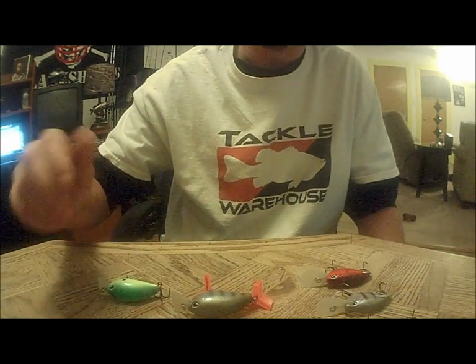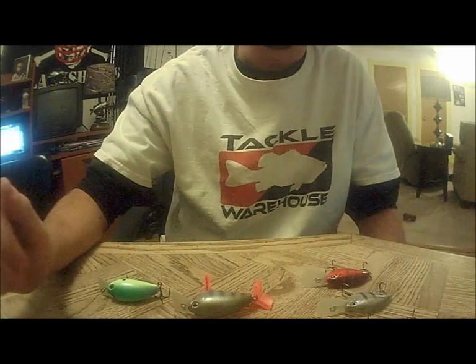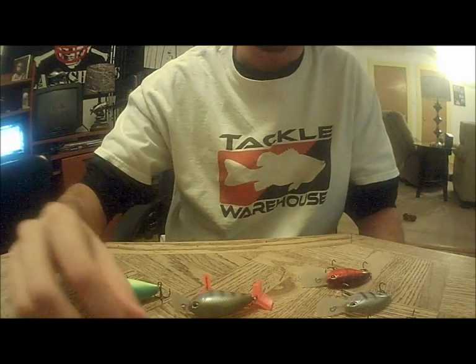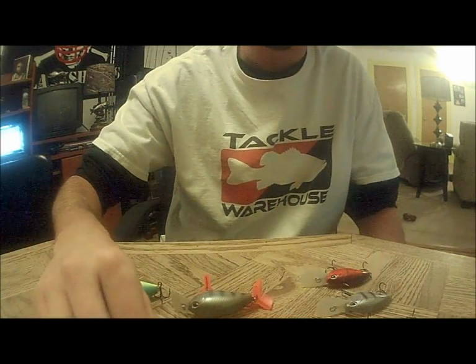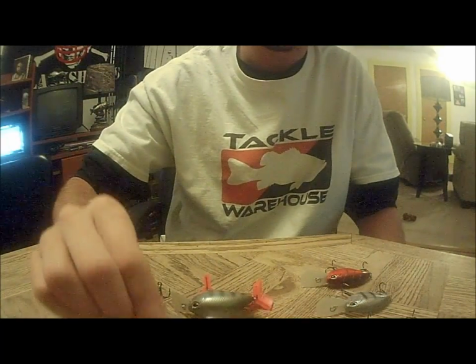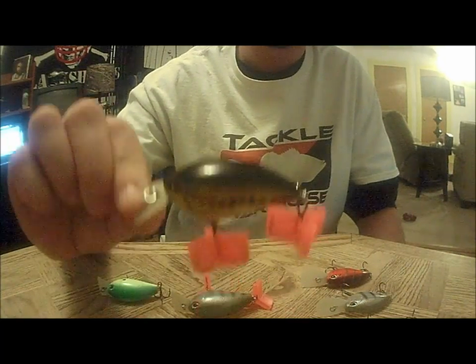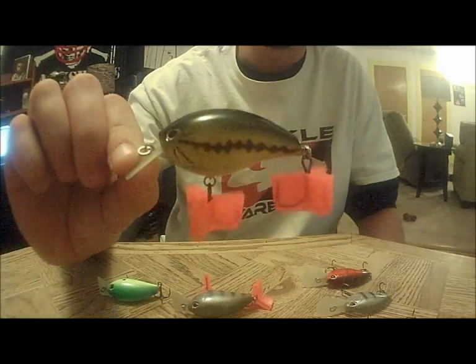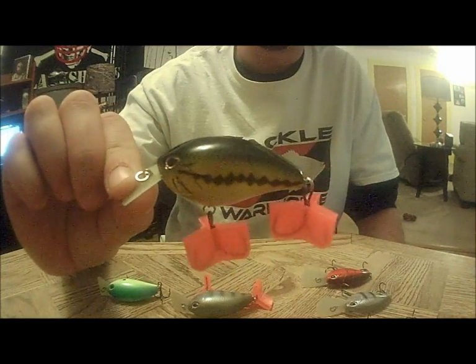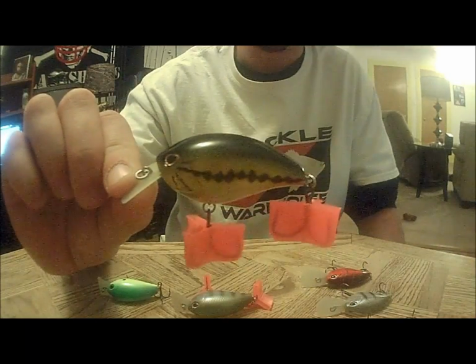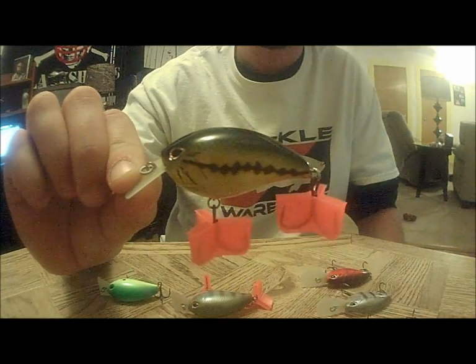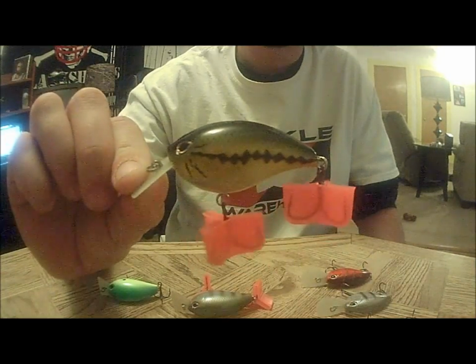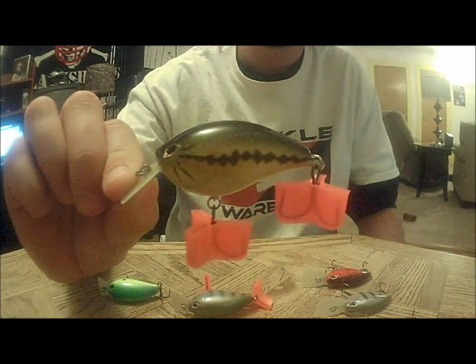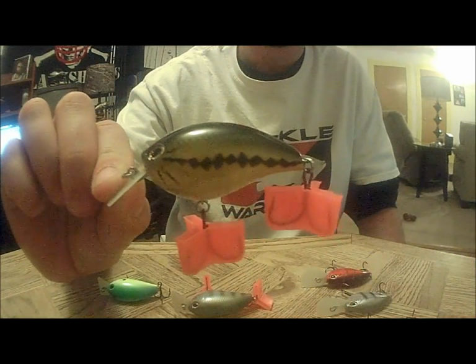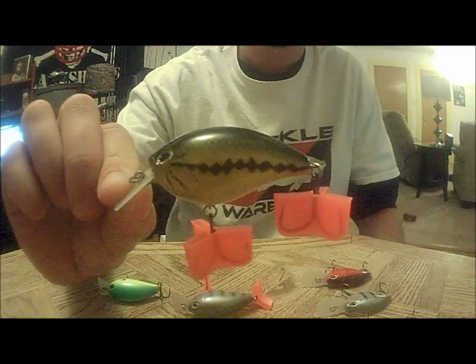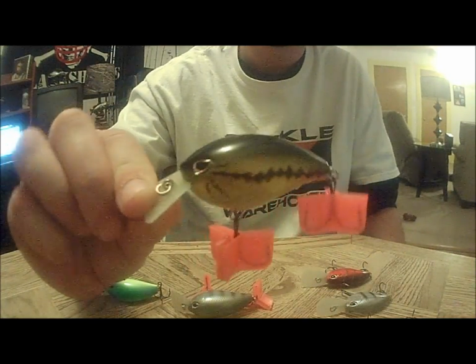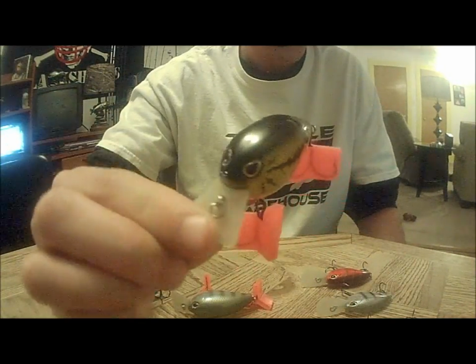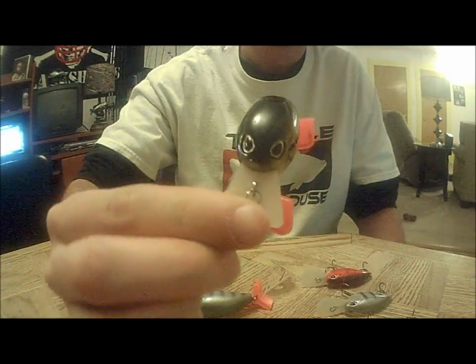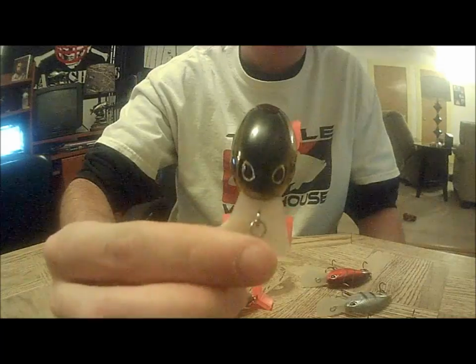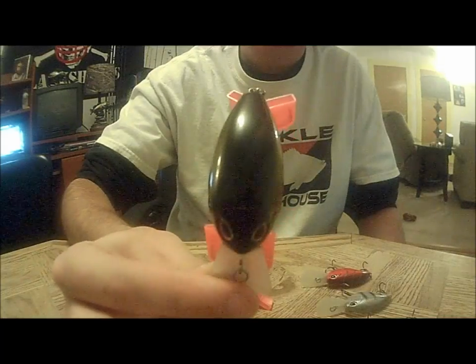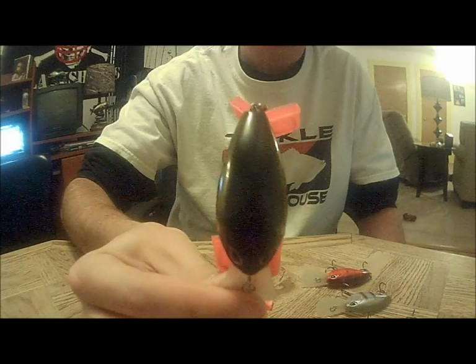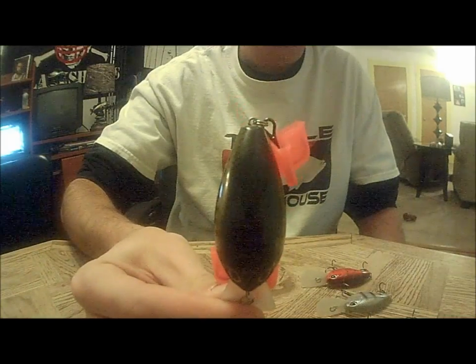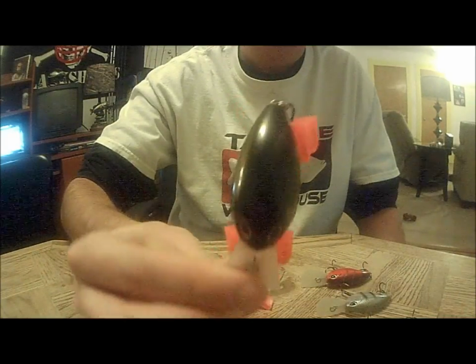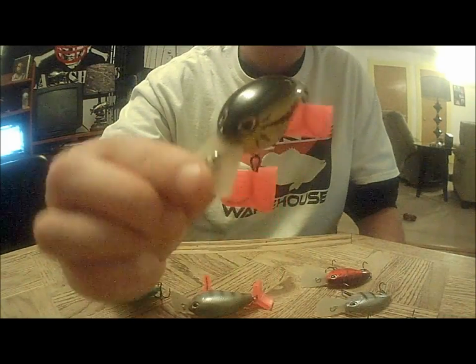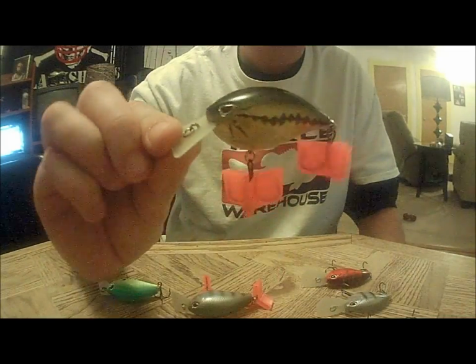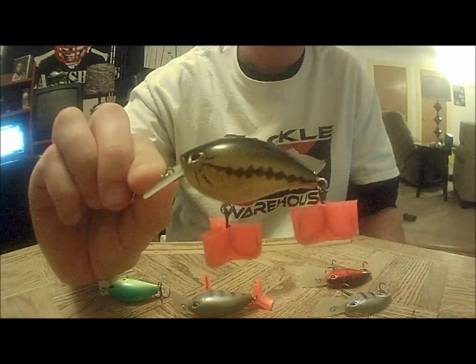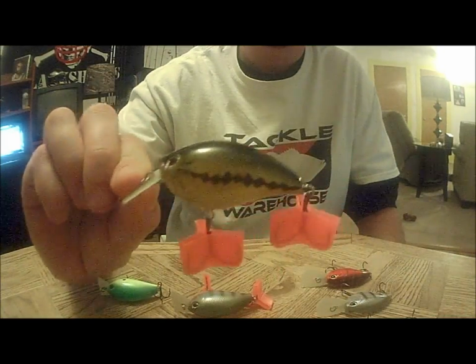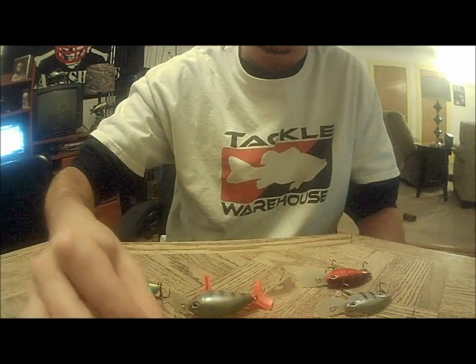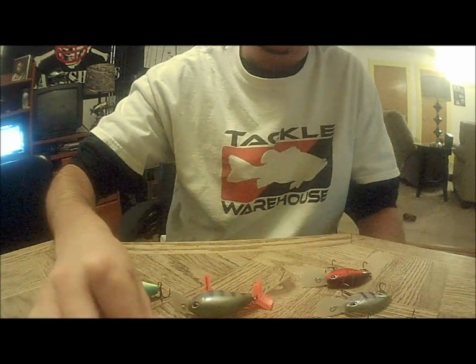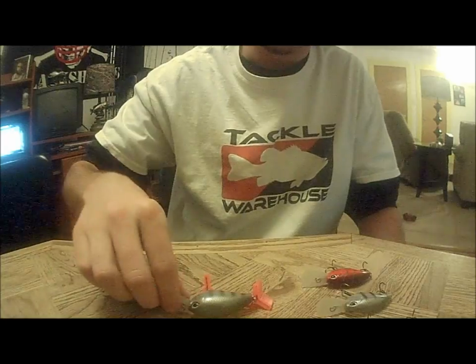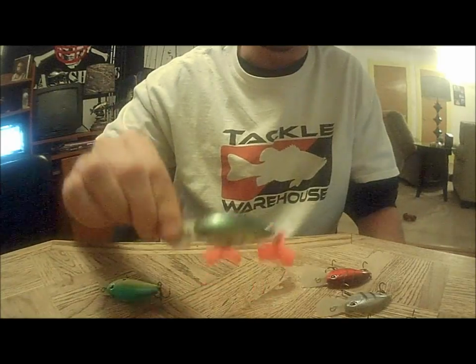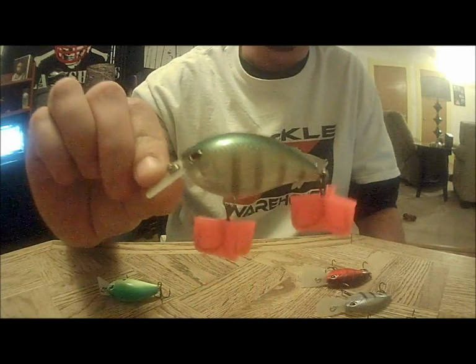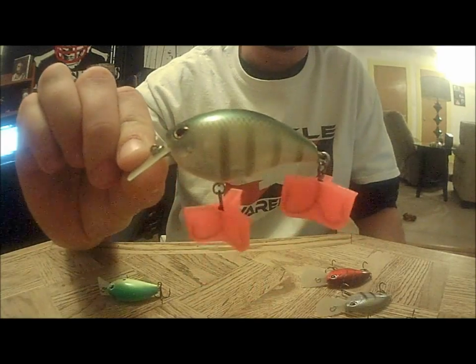And then in the Square 5, this one is baby bass, and then I got one in bluegill.